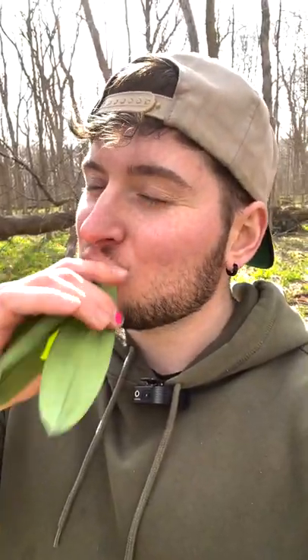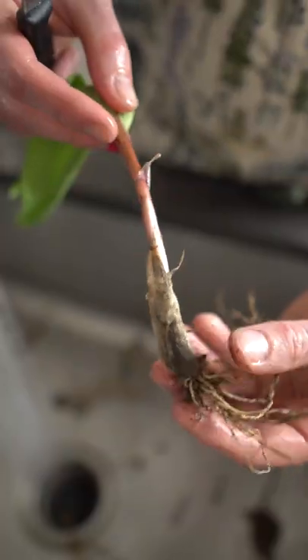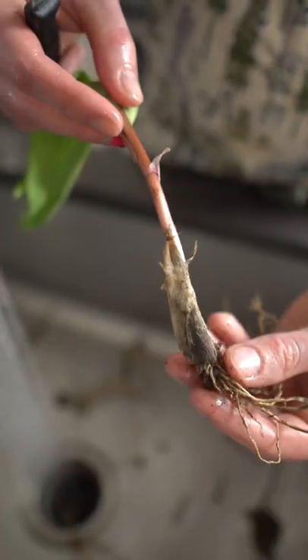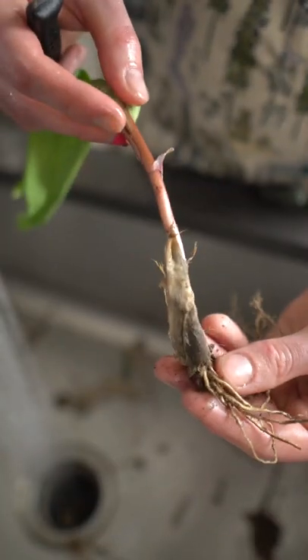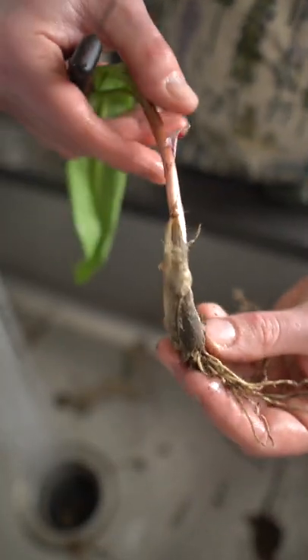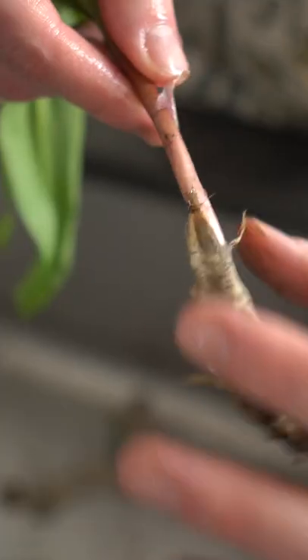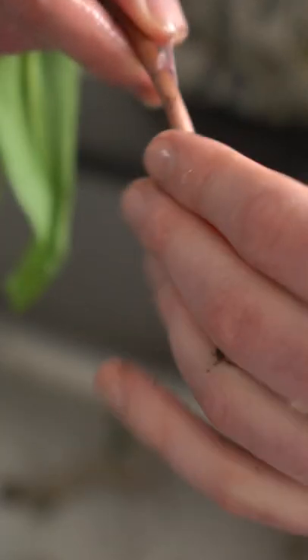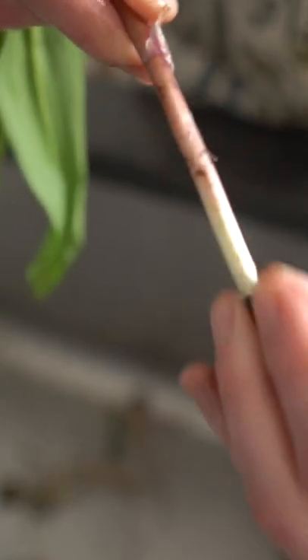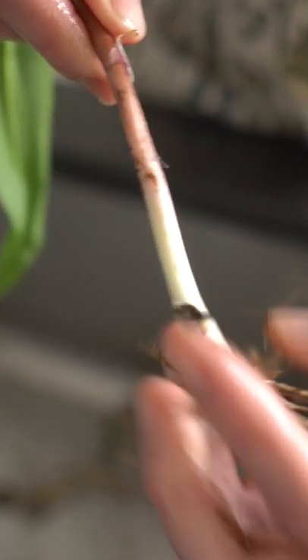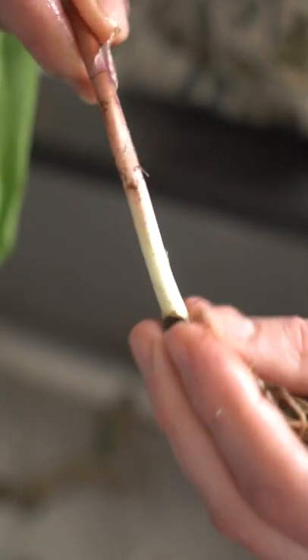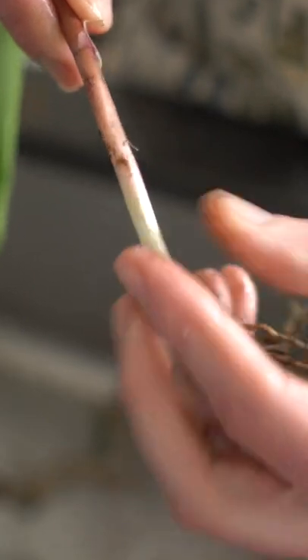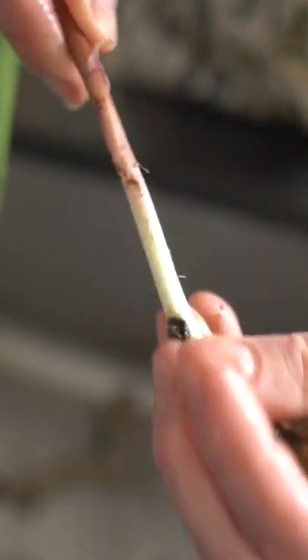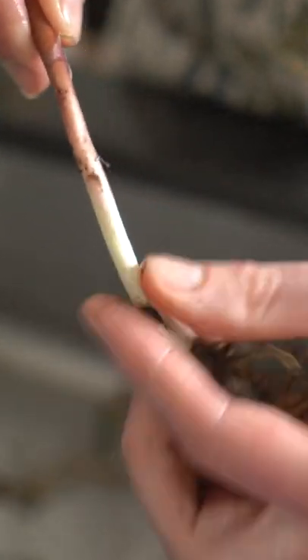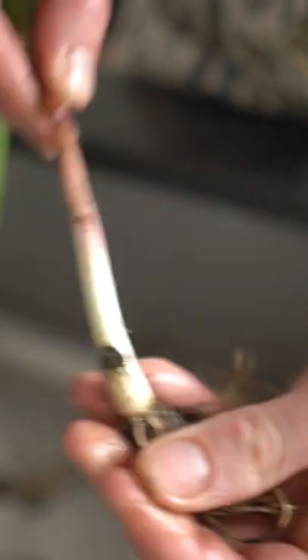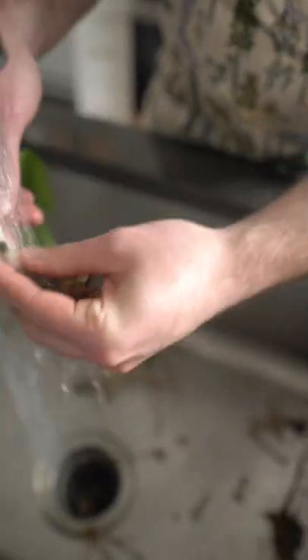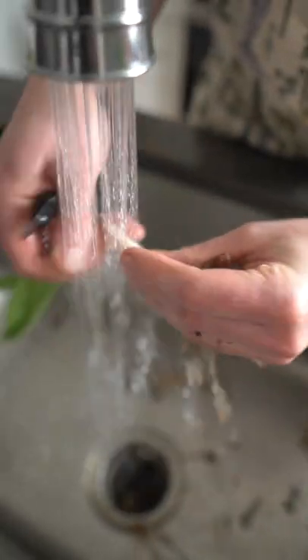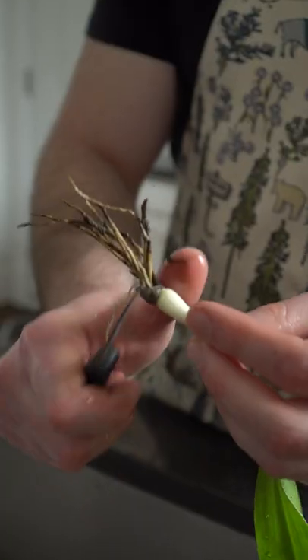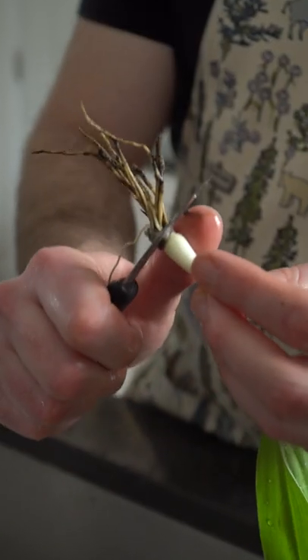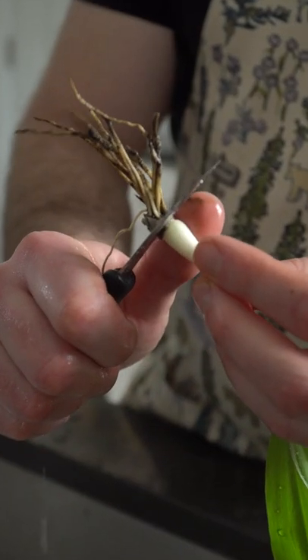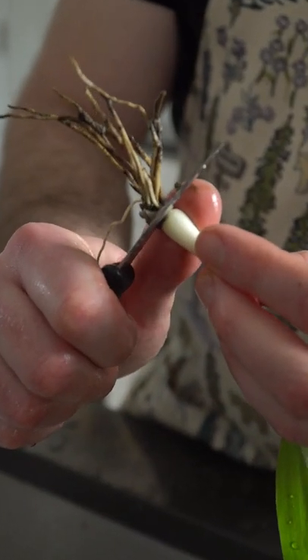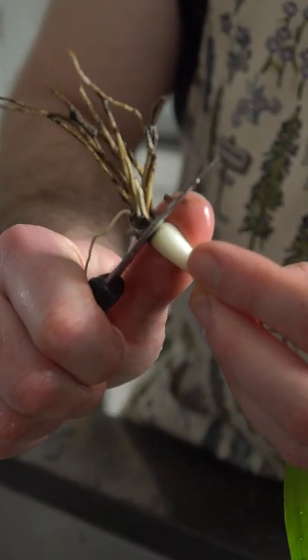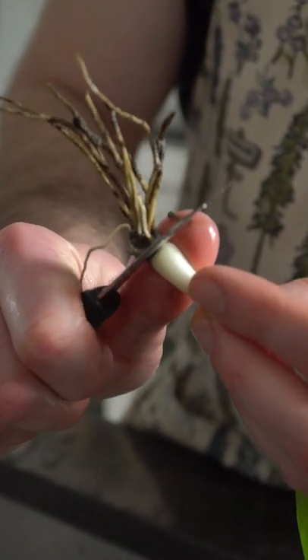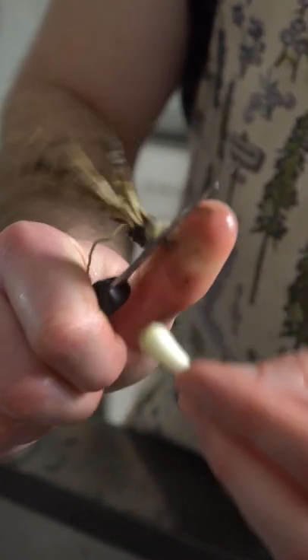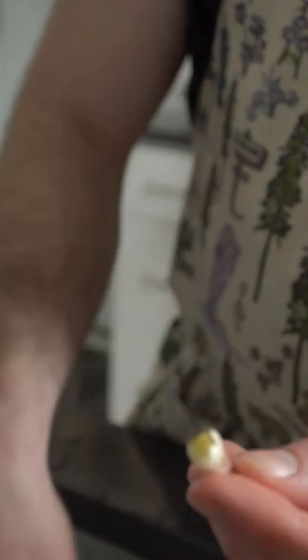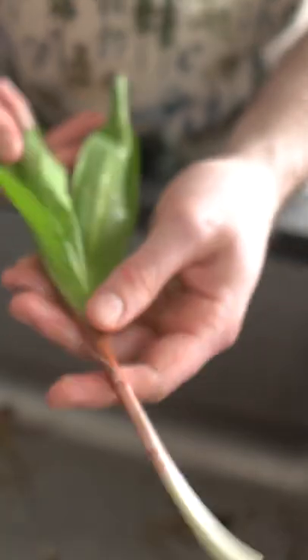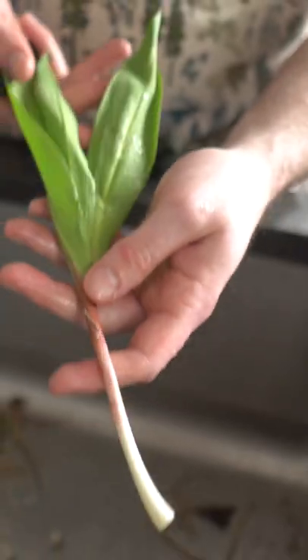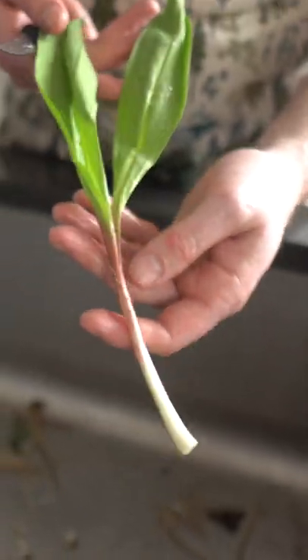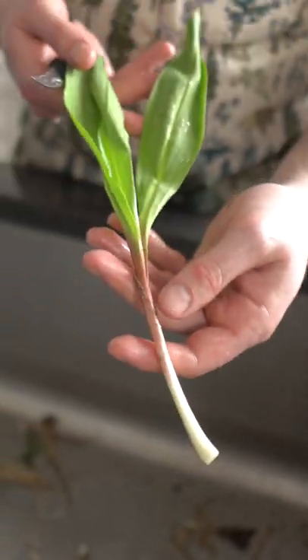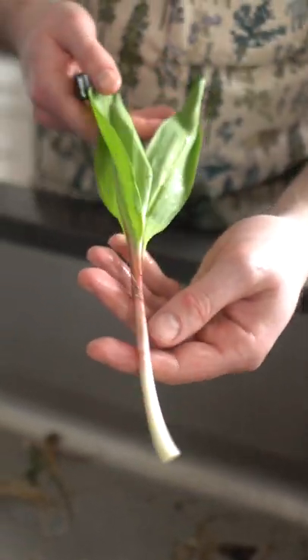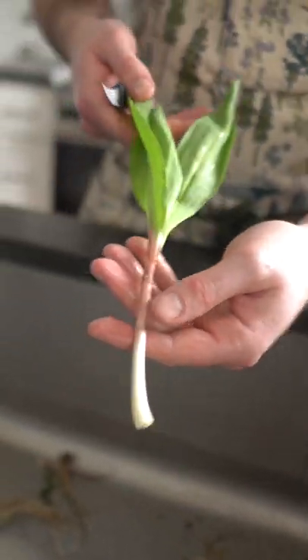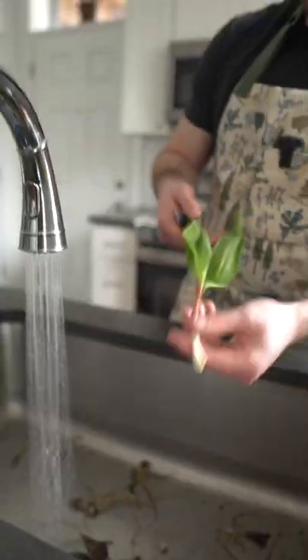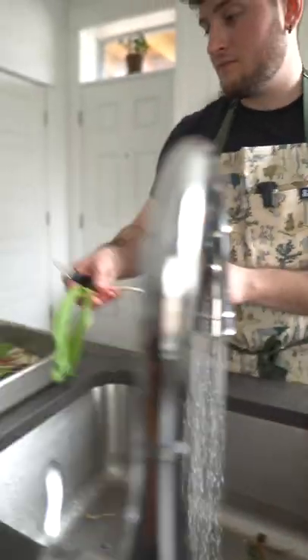Like anything else that grows out of the ground, ramps are dirty. You gotta wash them. They have this gooey protective sheath on the bulb — just remove that, then rinse thoroughly under cold water and carefully remove the roots with either your knife or your fingernail.